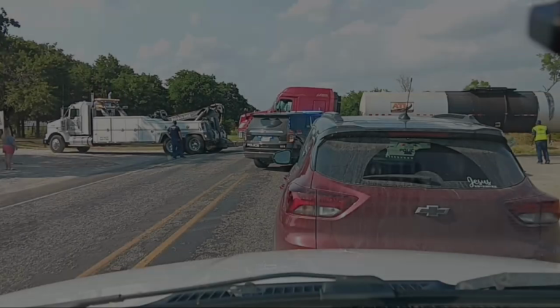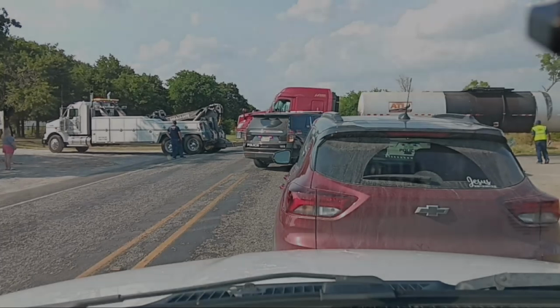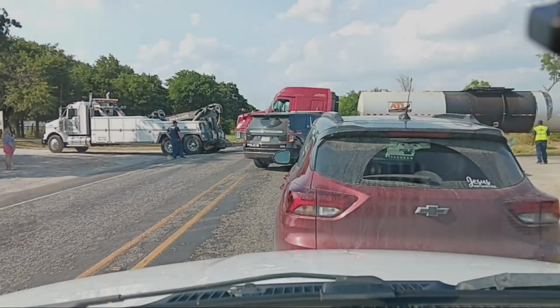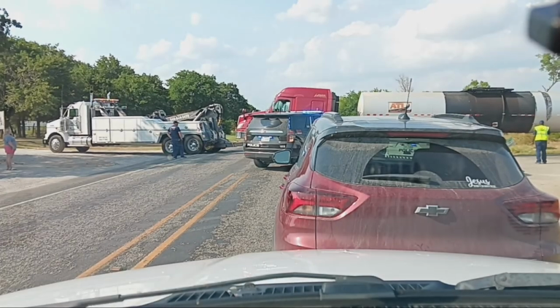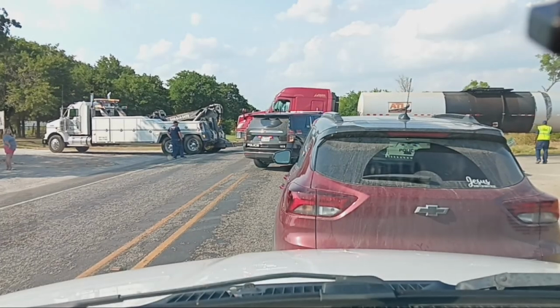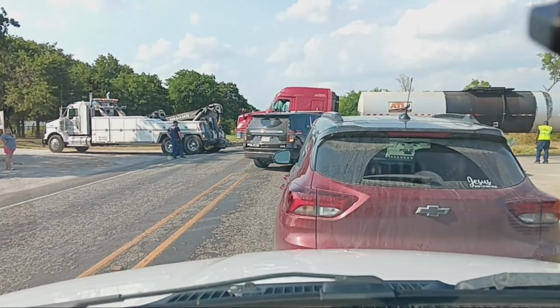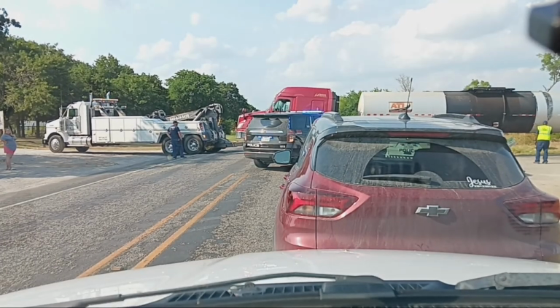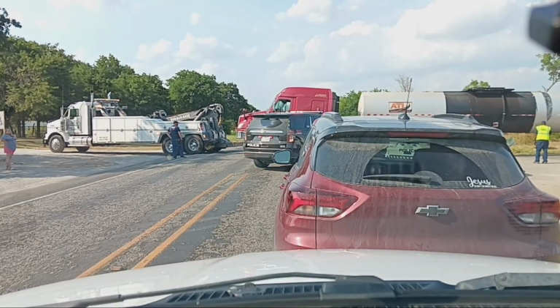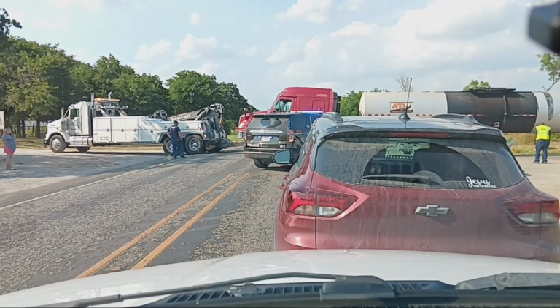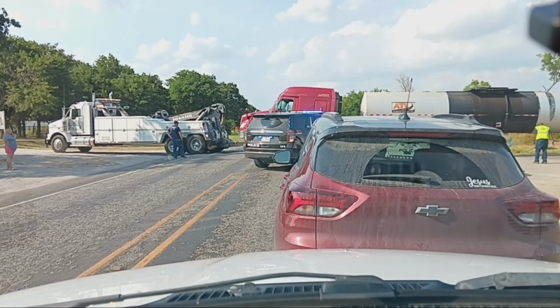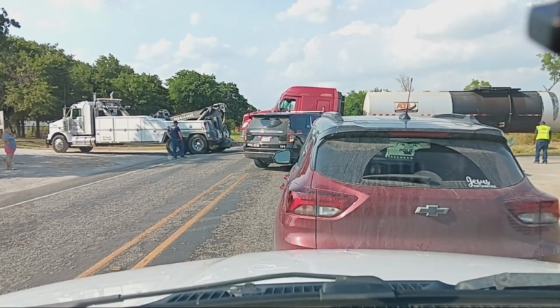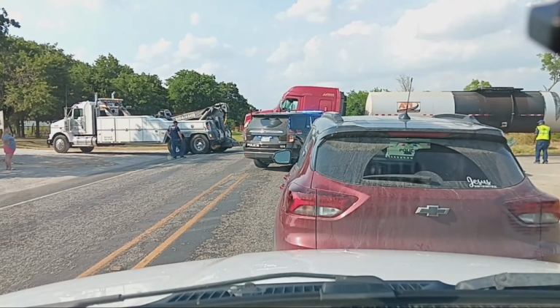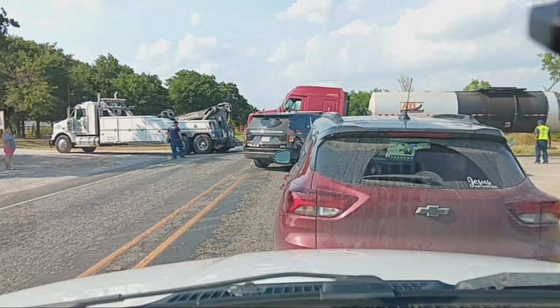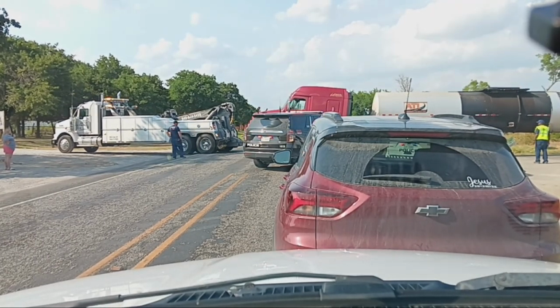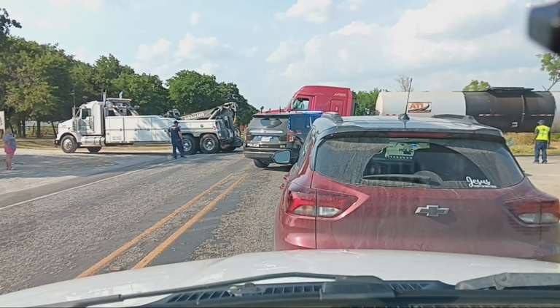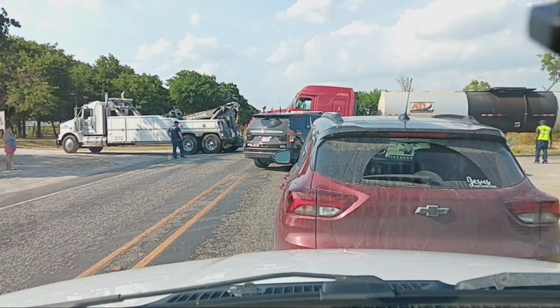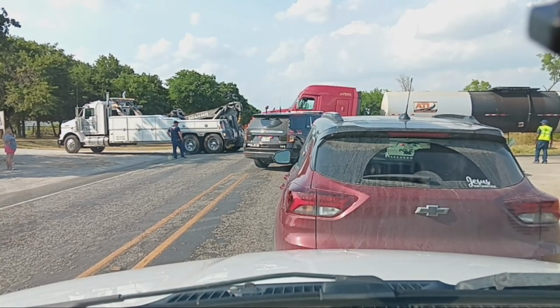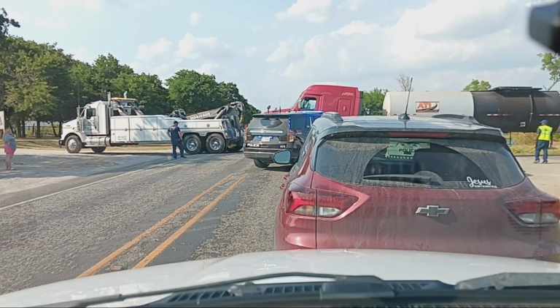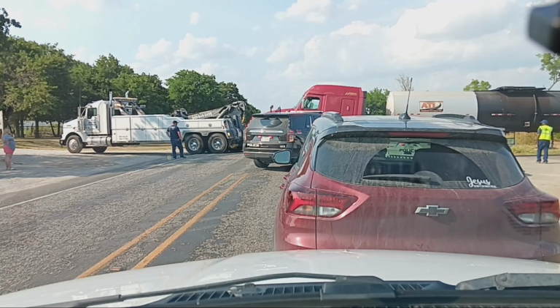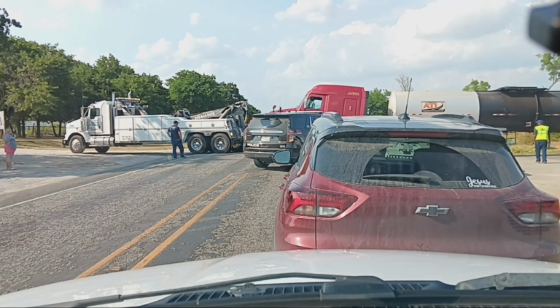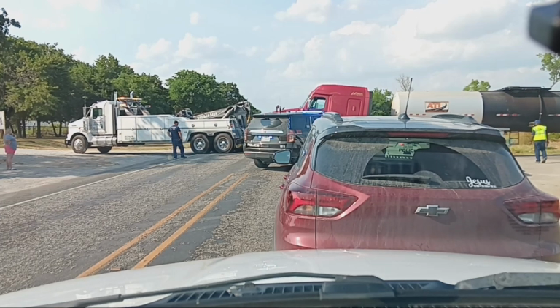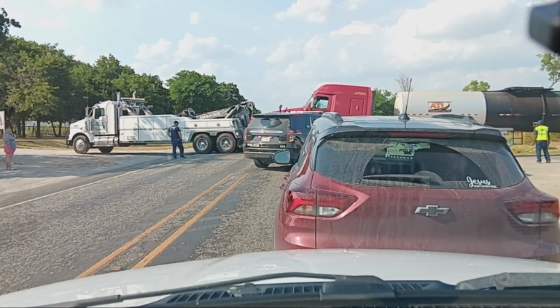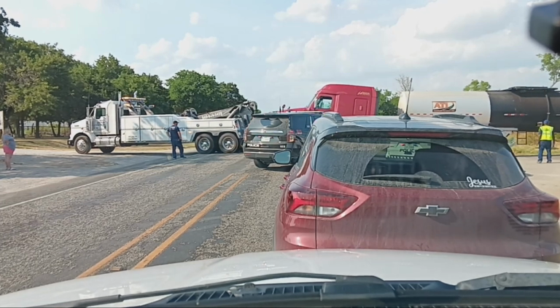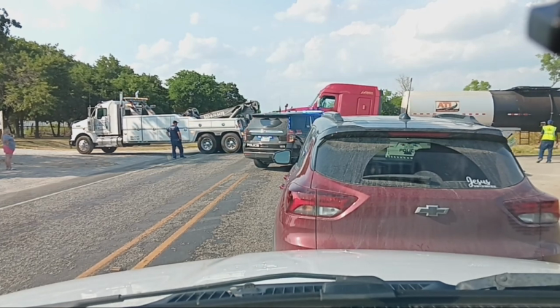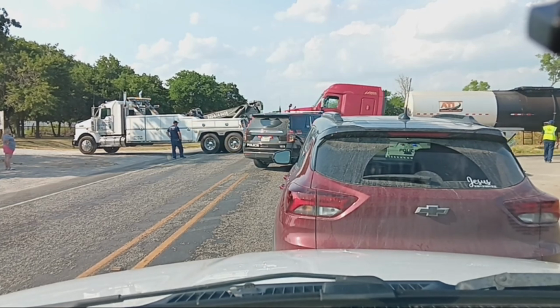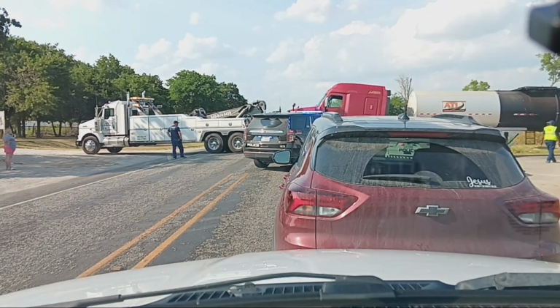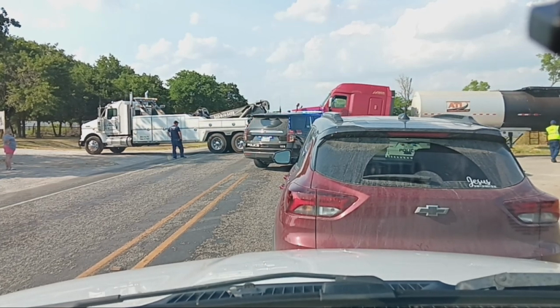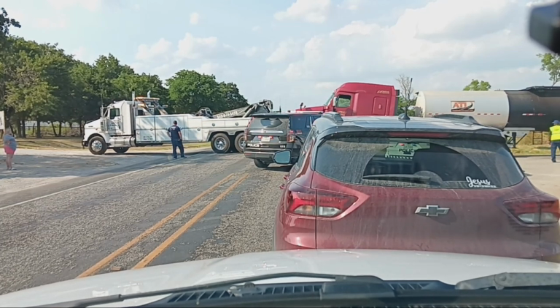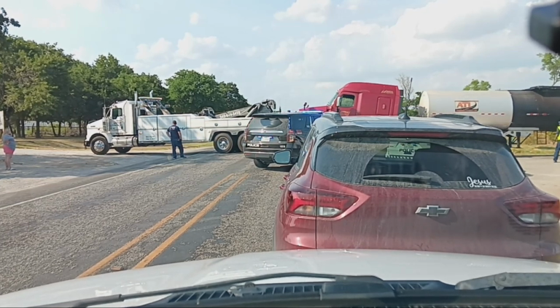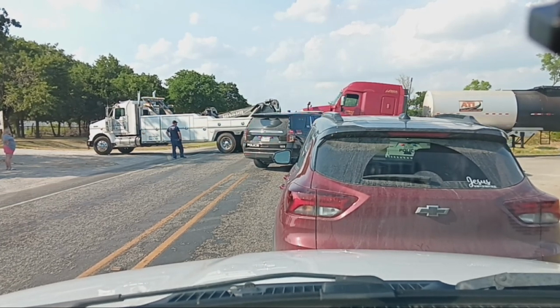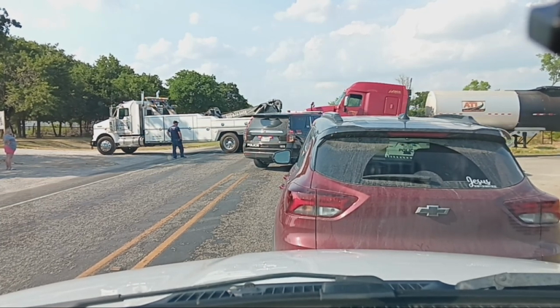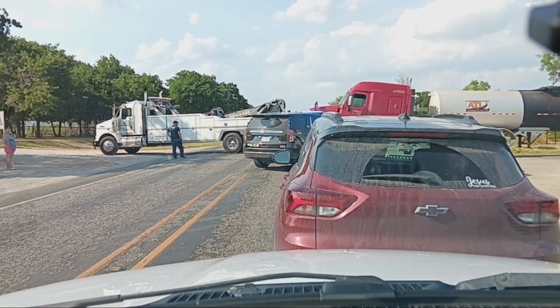Did he just break down or something? Yeah, not sure what caused the breakdown, but he was trying to pull off that road and stalled right there.